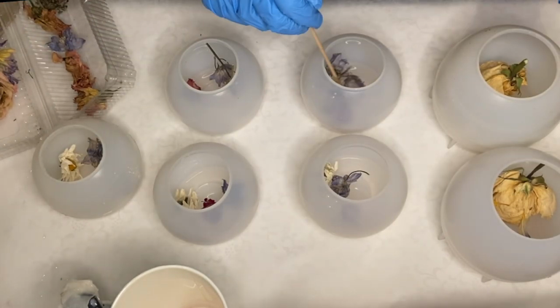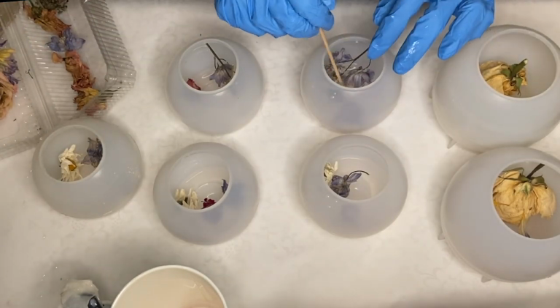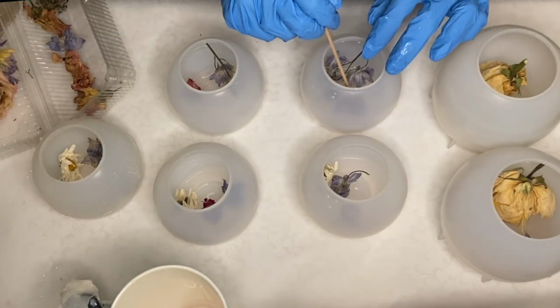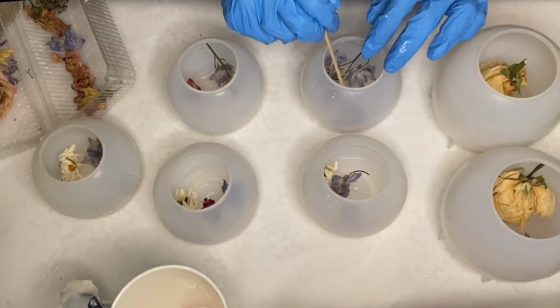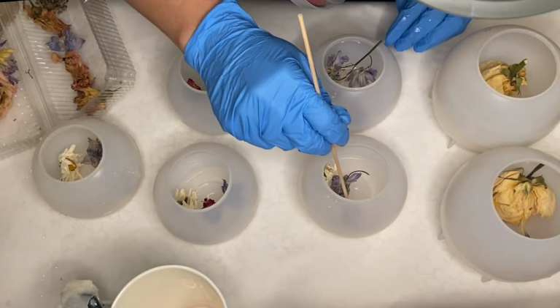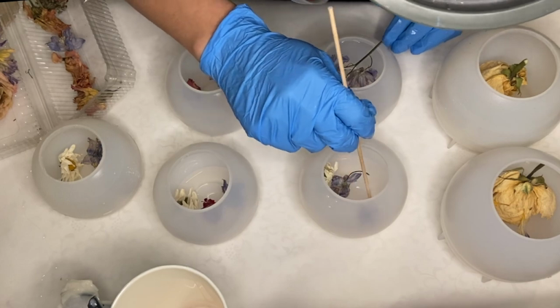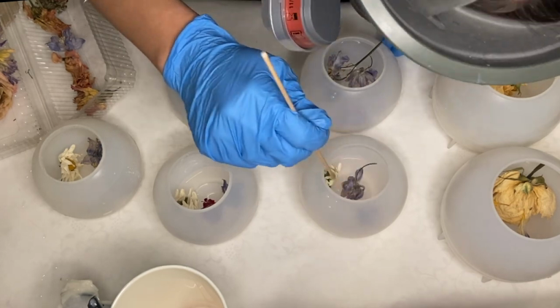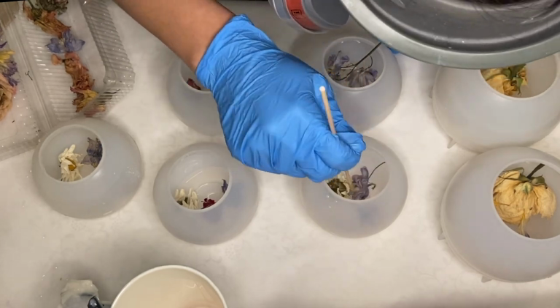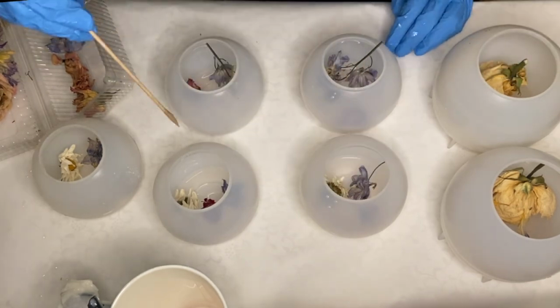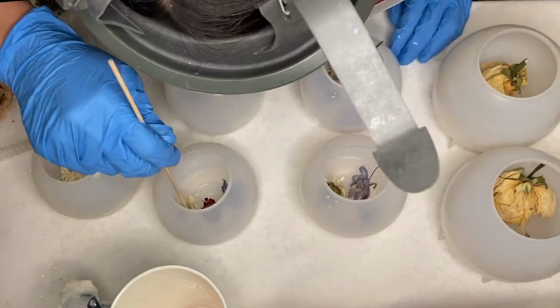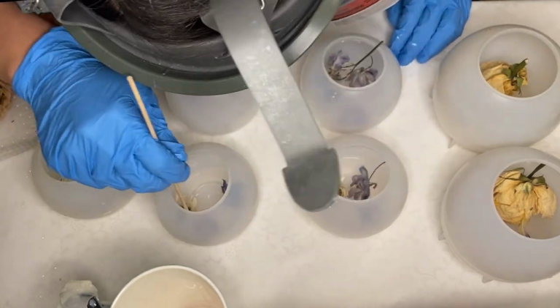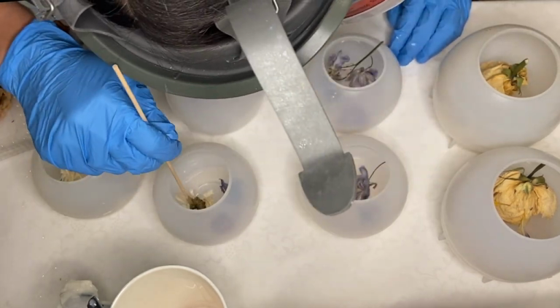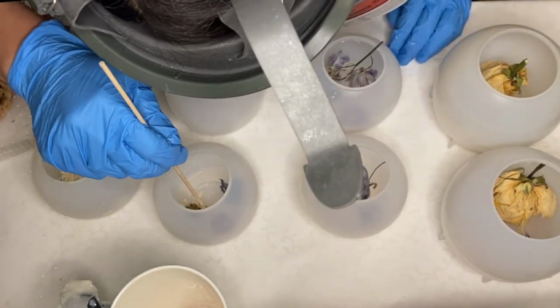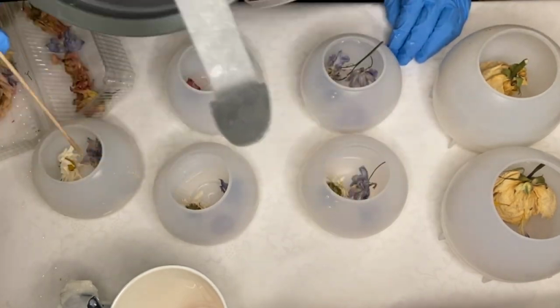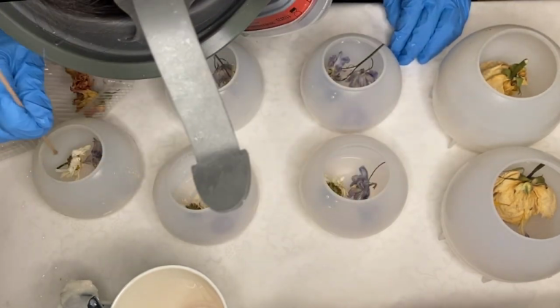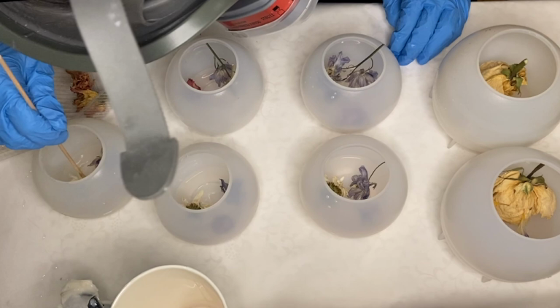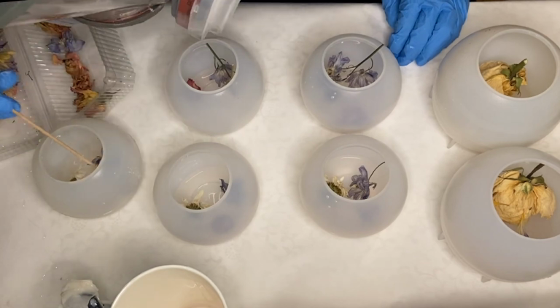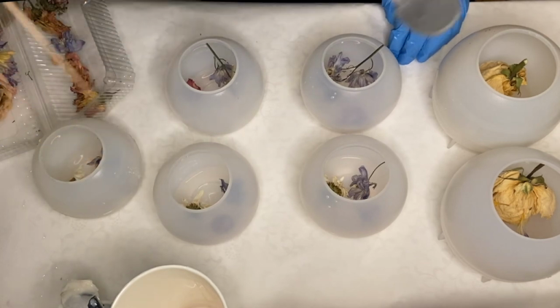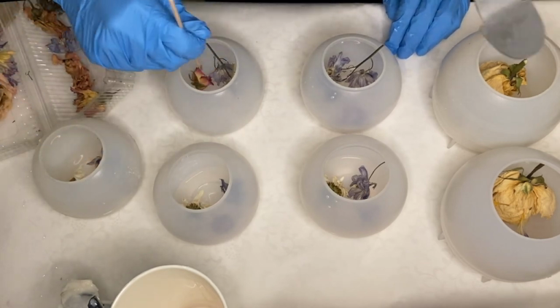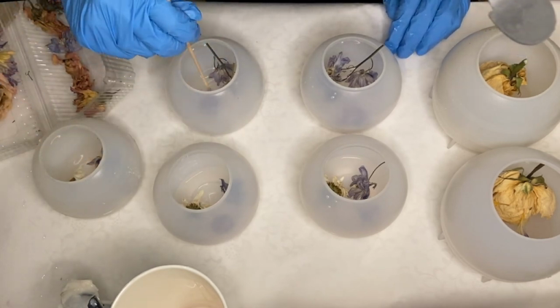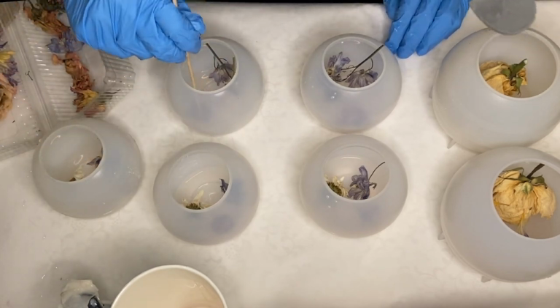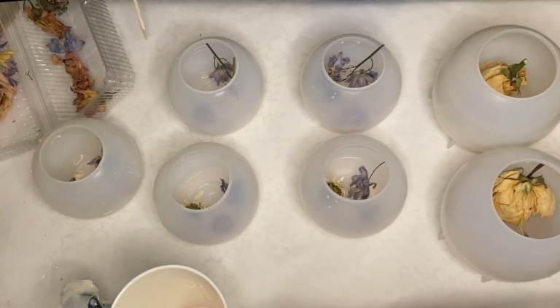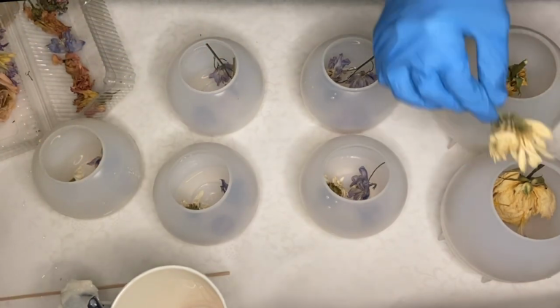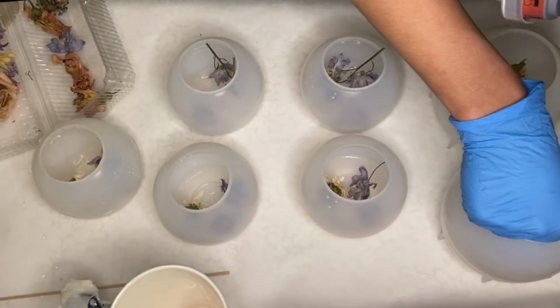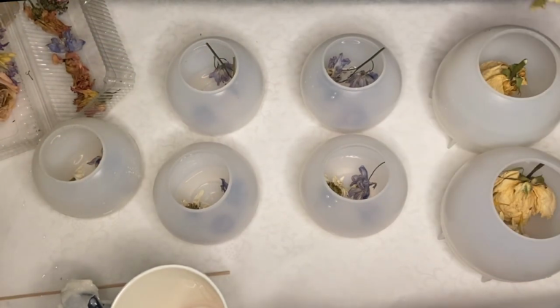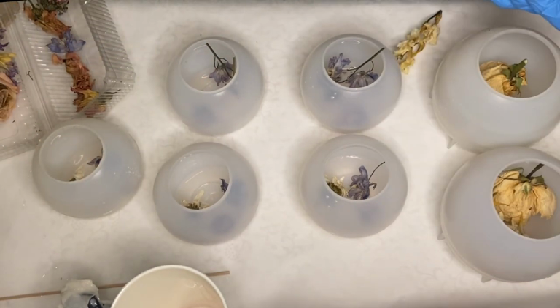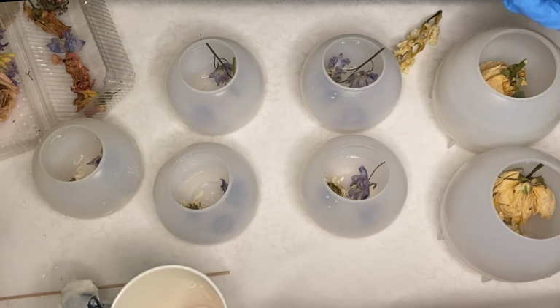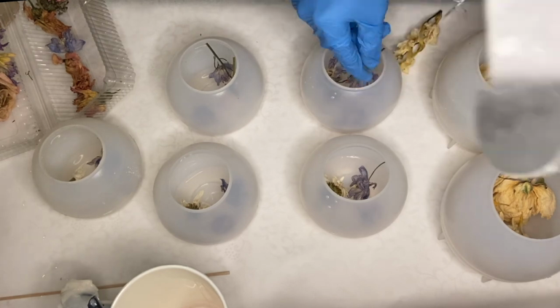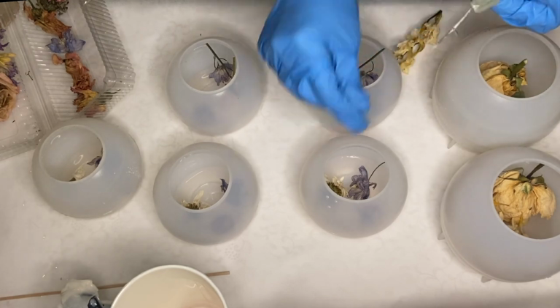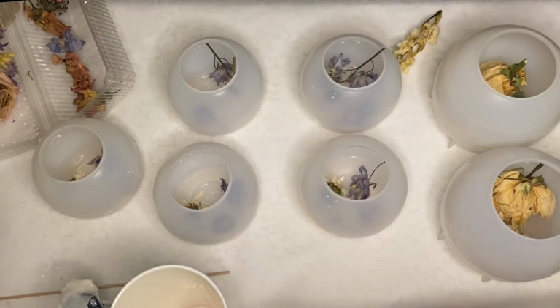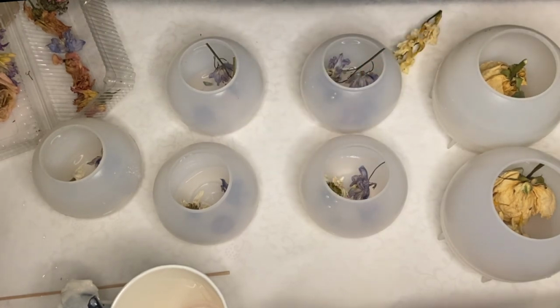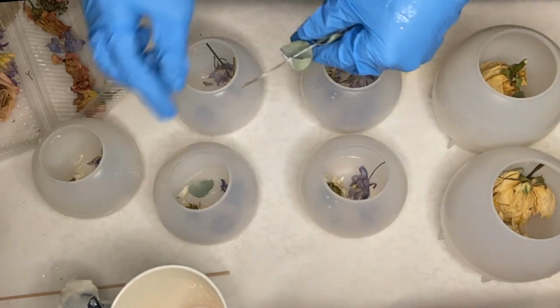I use a thin wooden stick to help move the flowers around. I'm also adding in some eucalyptus leaves that have been dried by air.